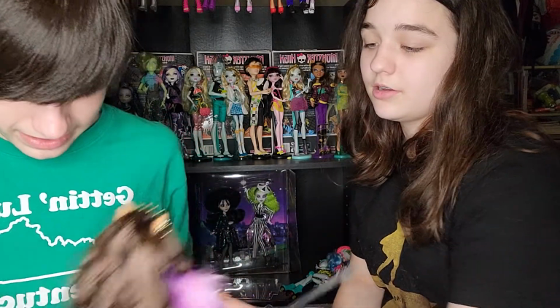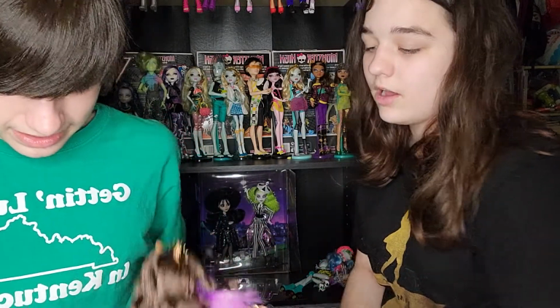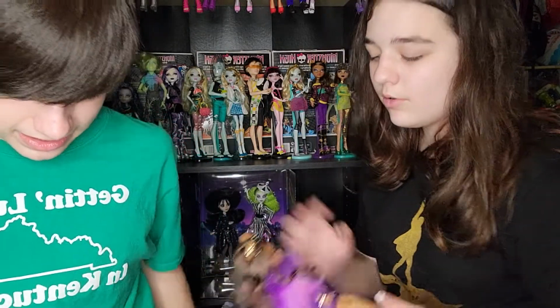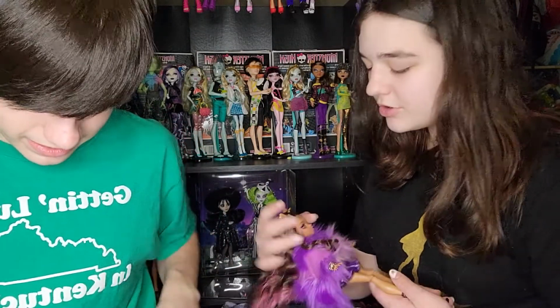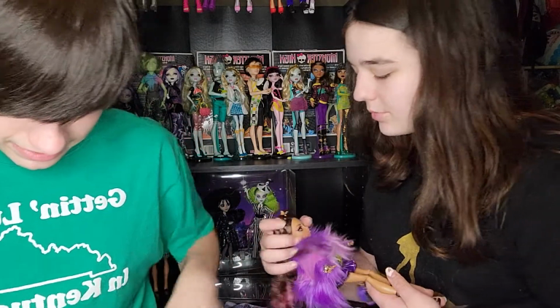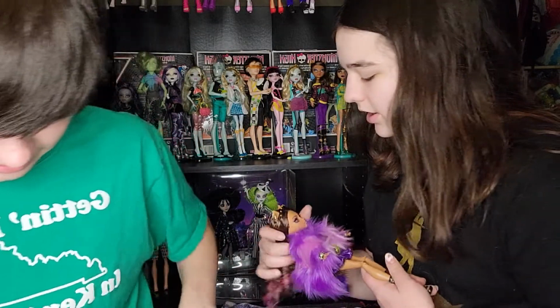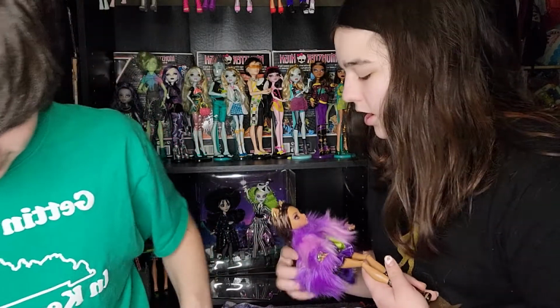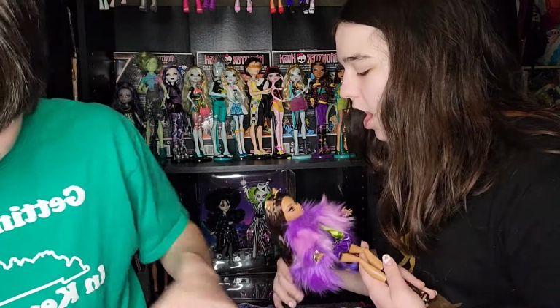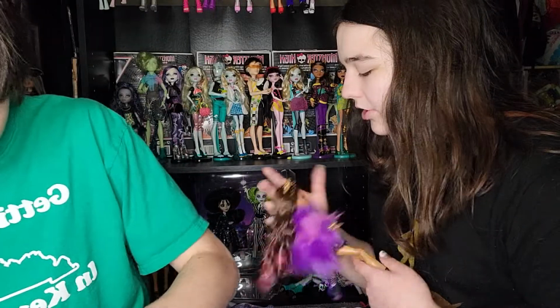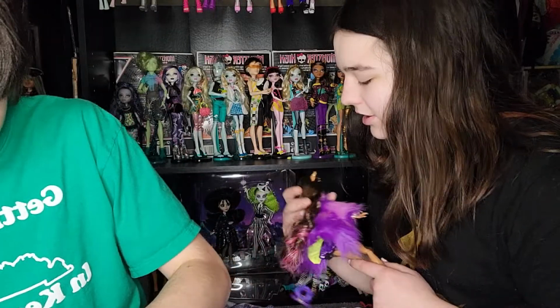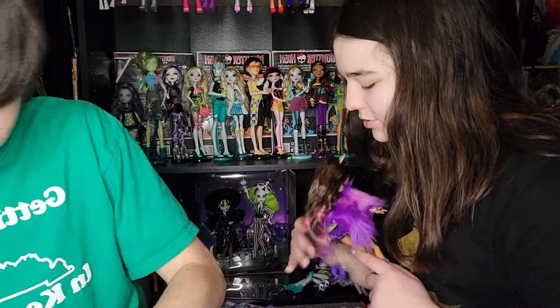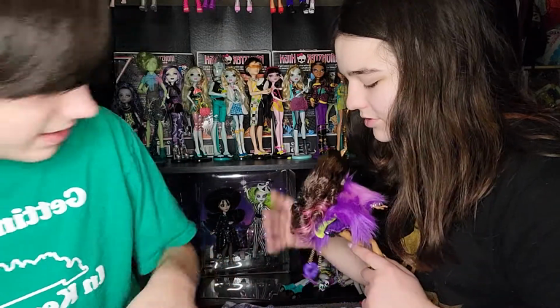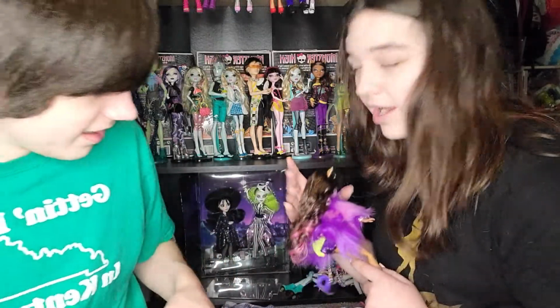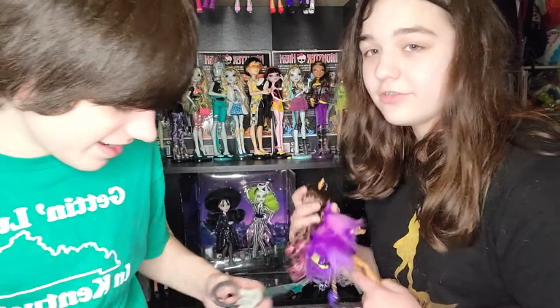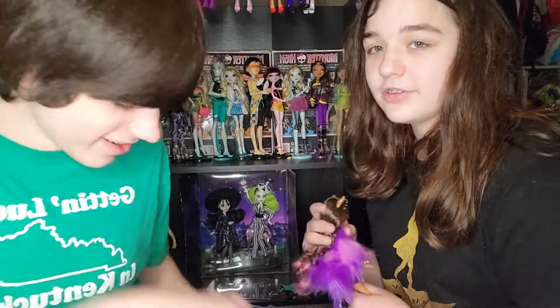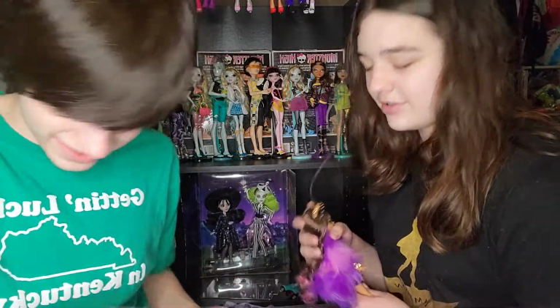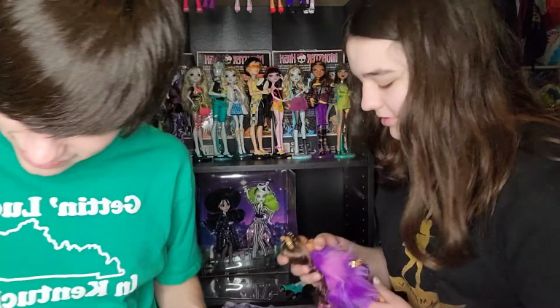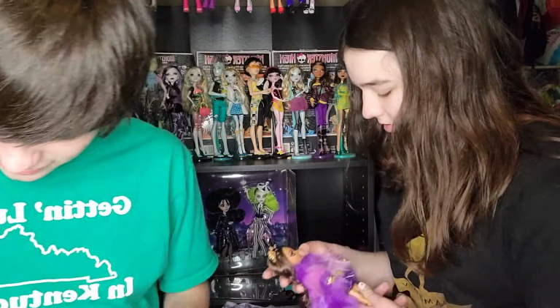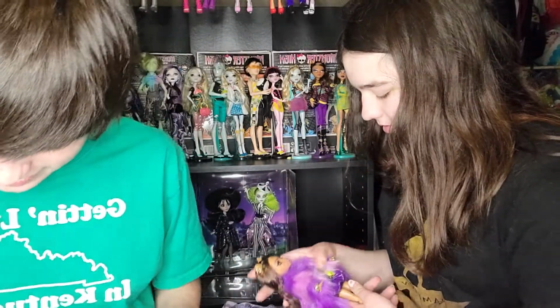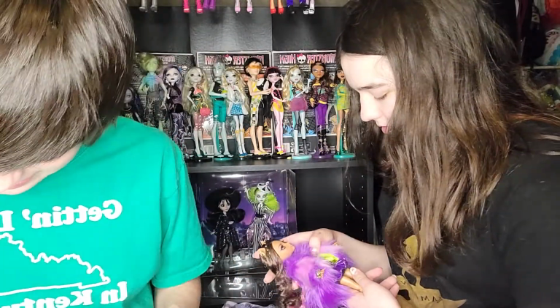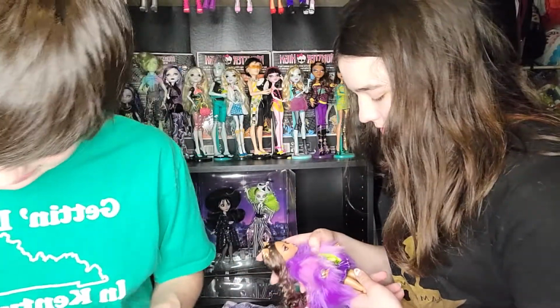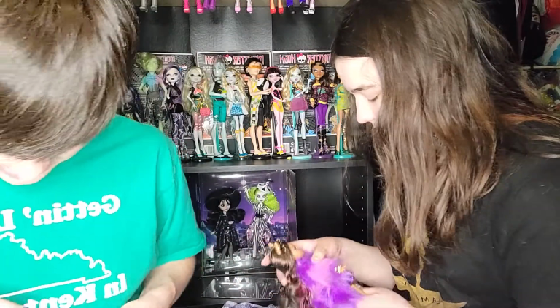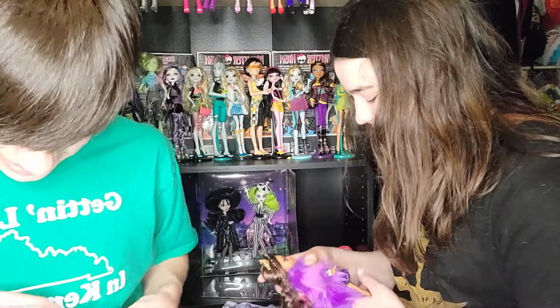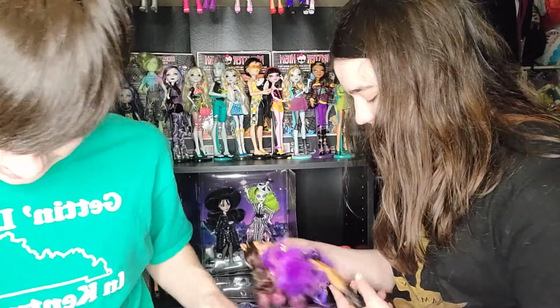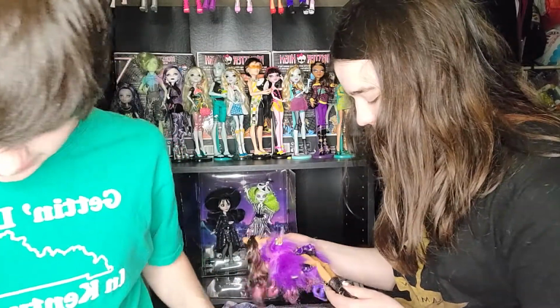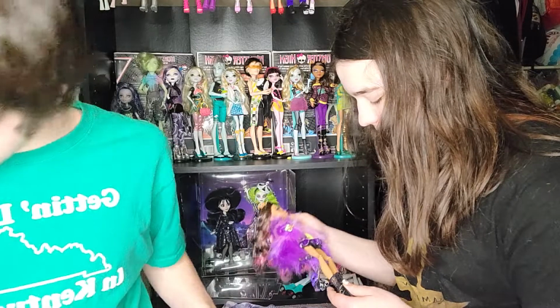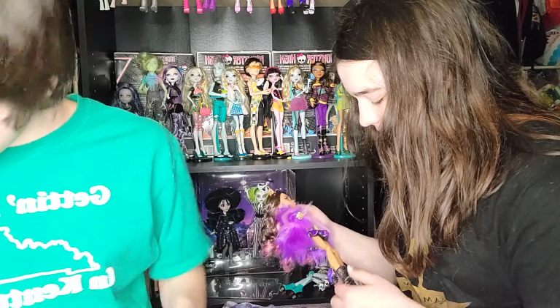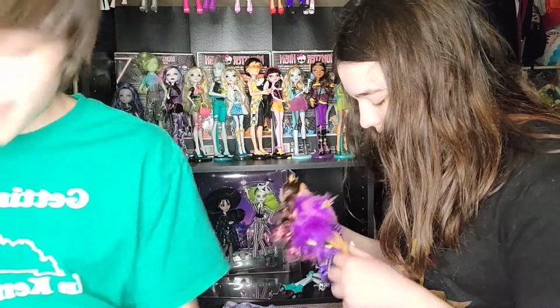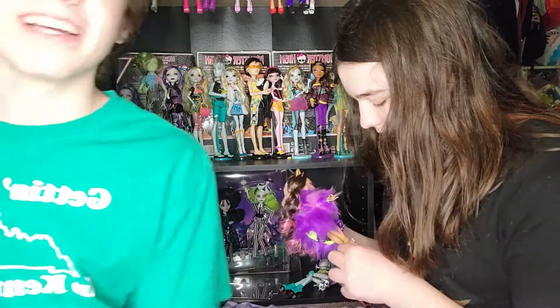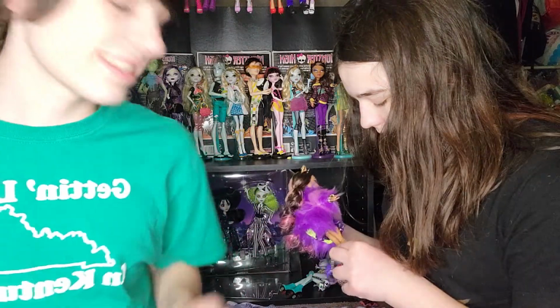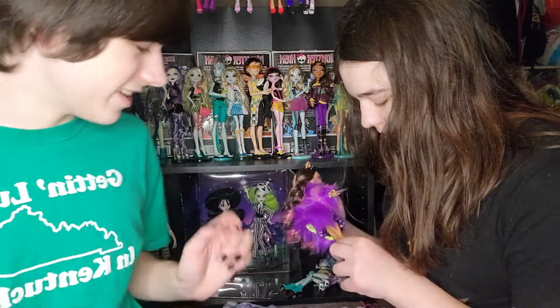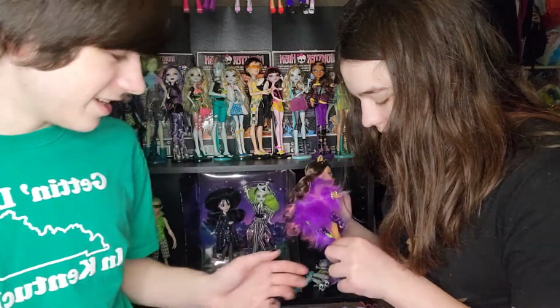She's so pretty! Her hair is so soft — there's like no glue in it. Okay, doll time!